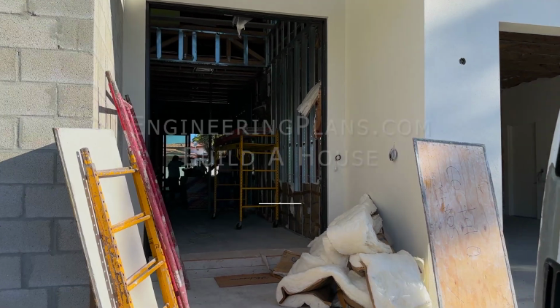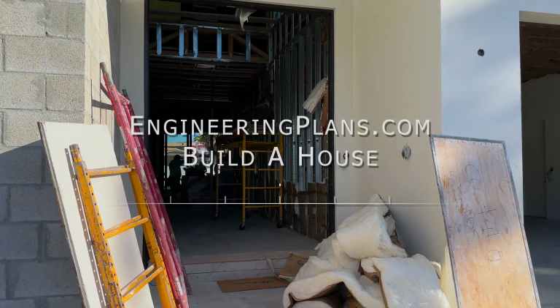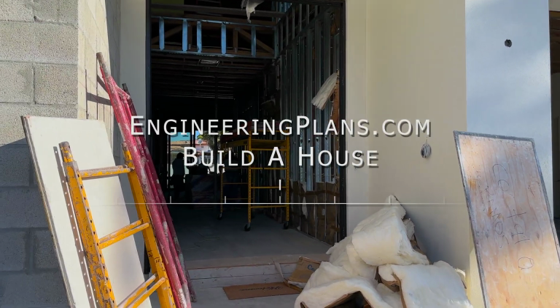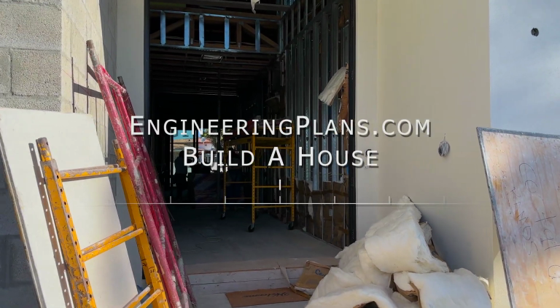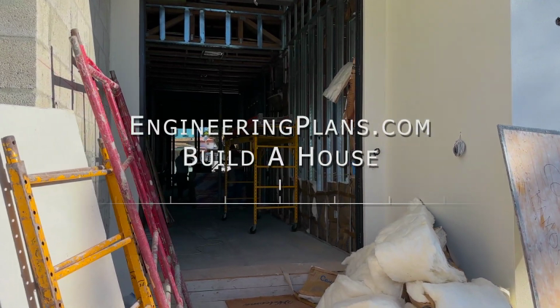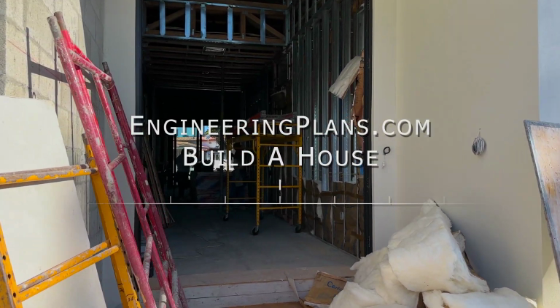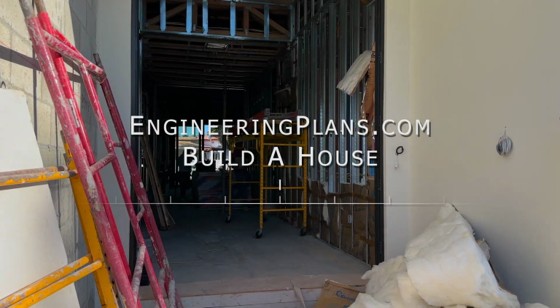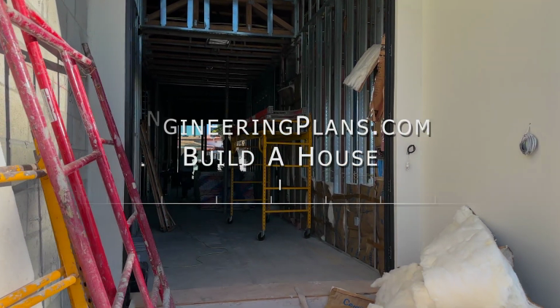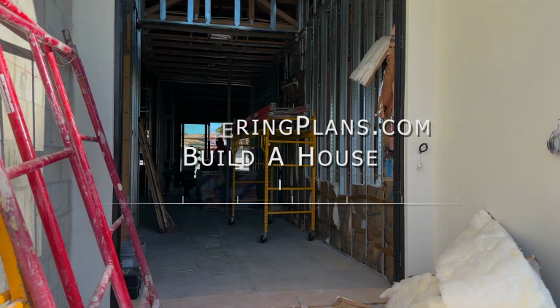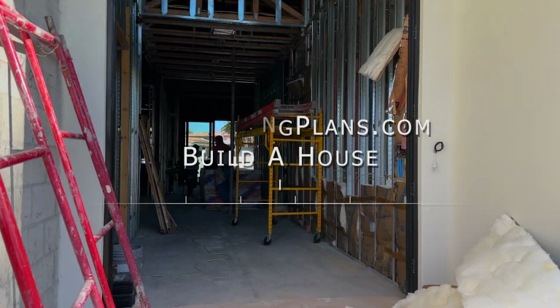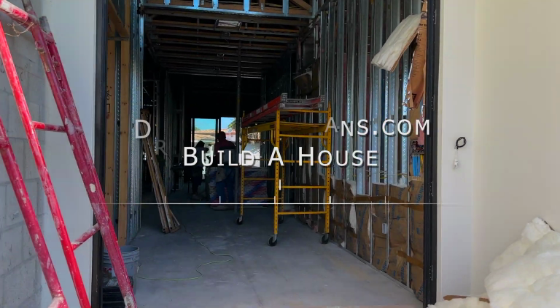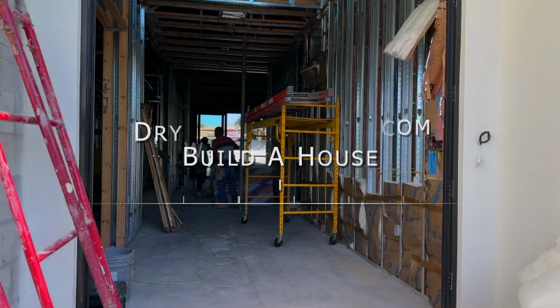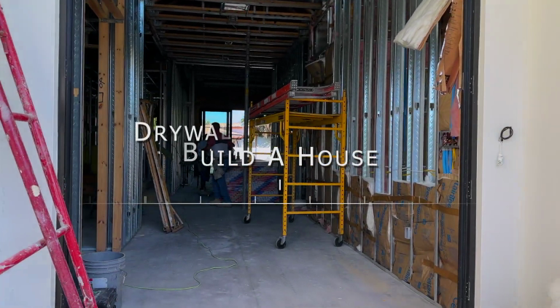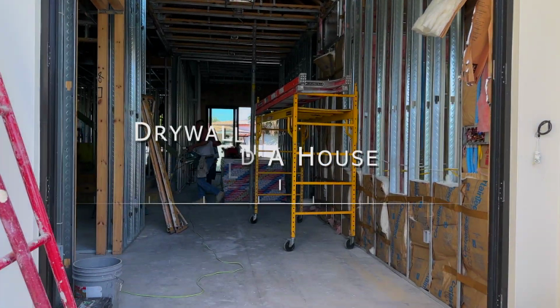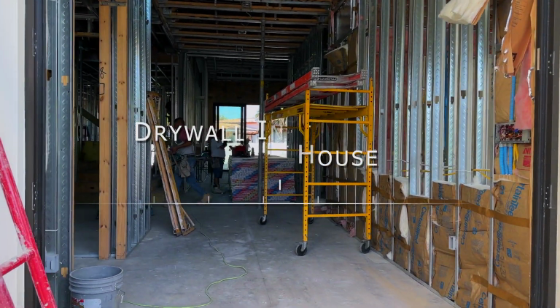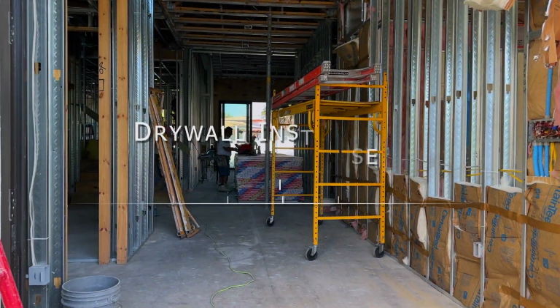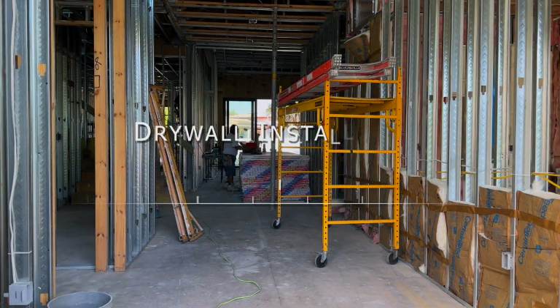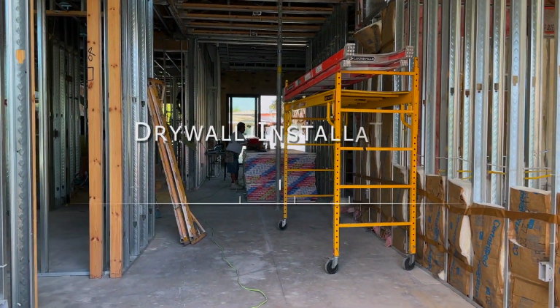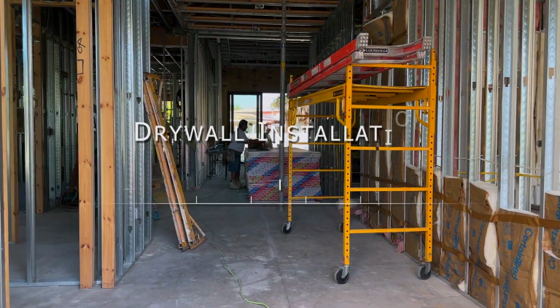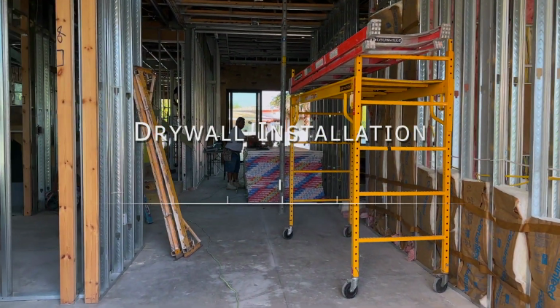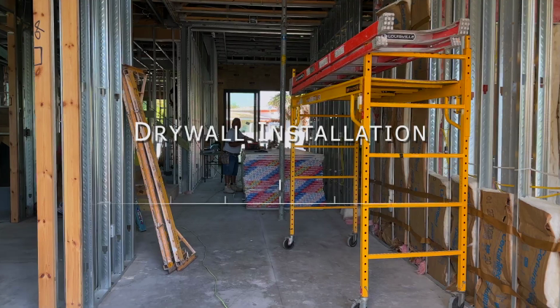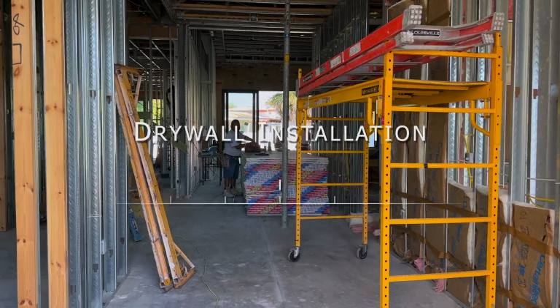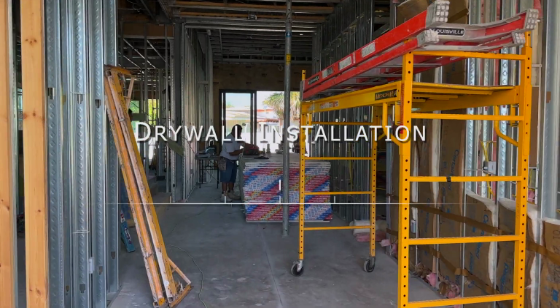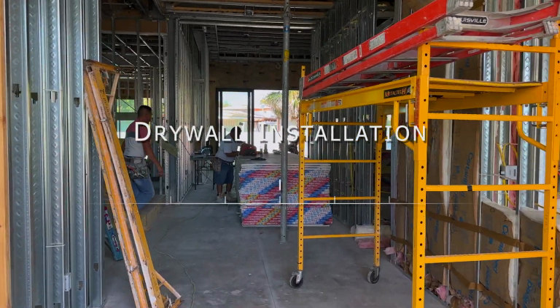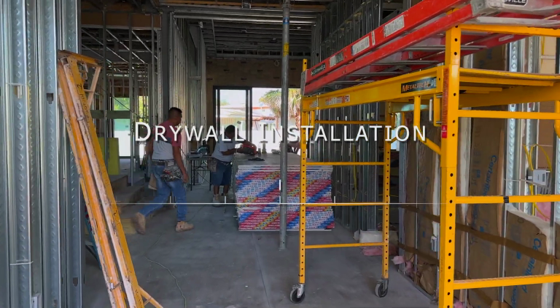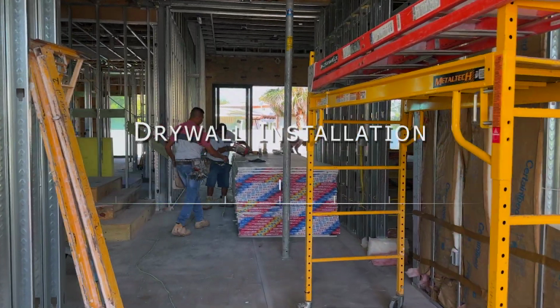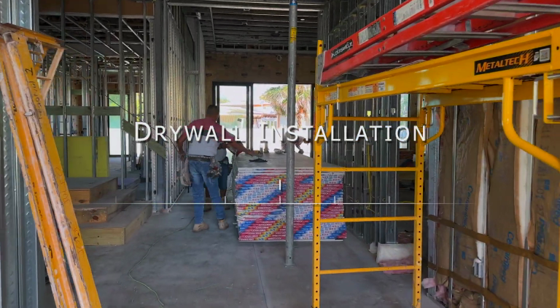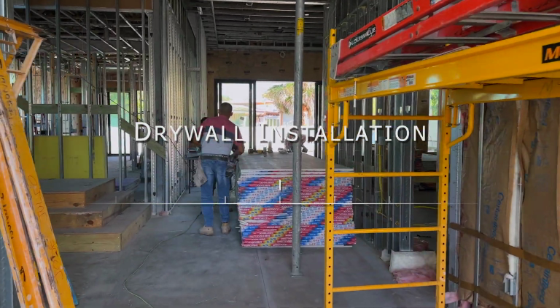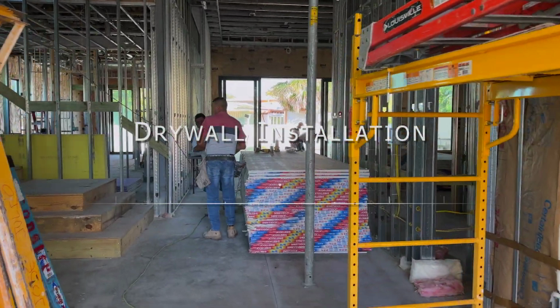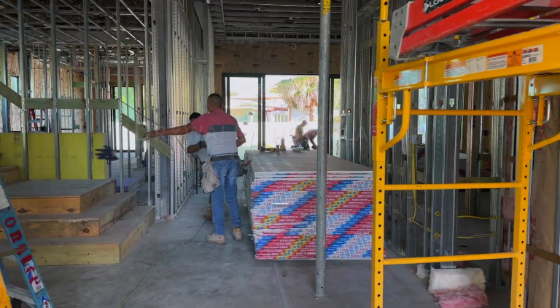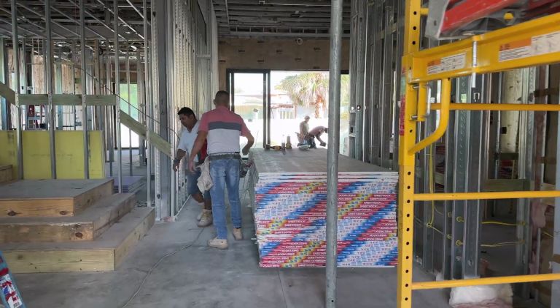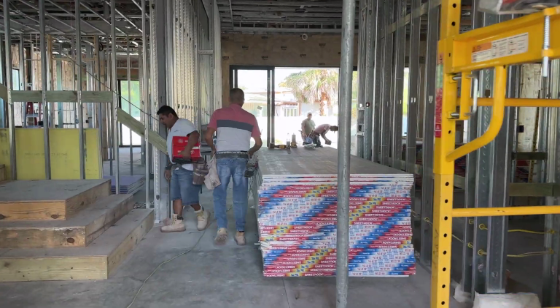It's drywall day at our Build-A-House project in South Florida. 21 team members arrived and split into 6 teams for this massive event.